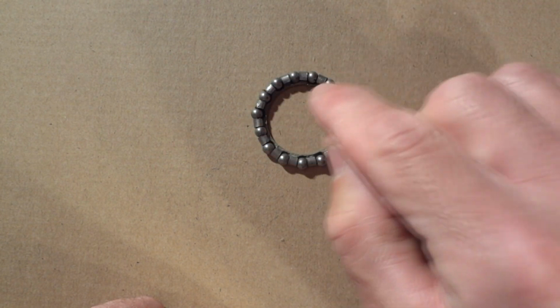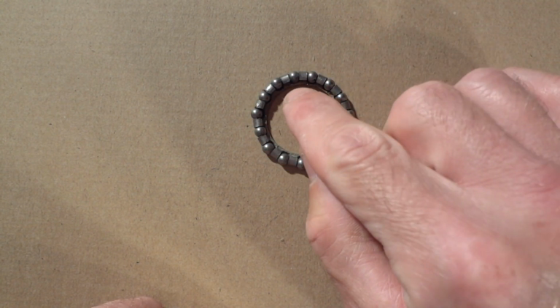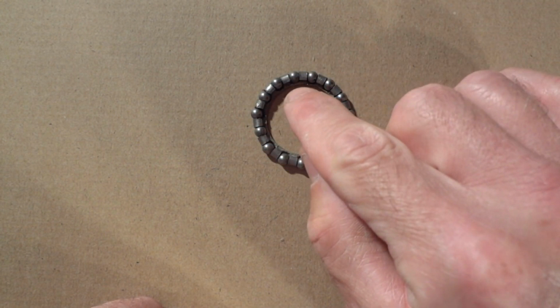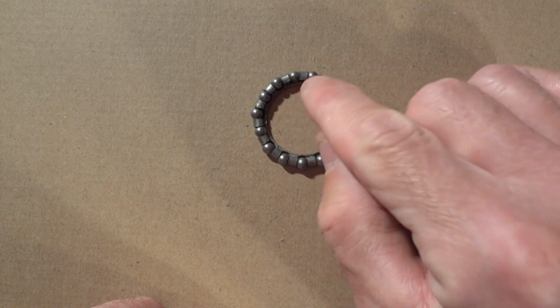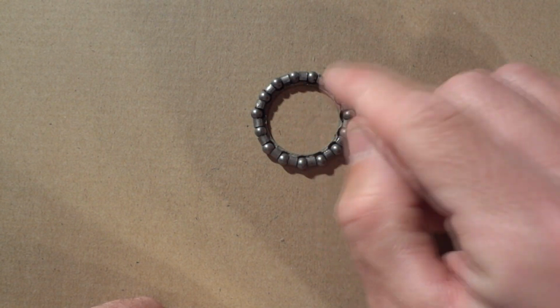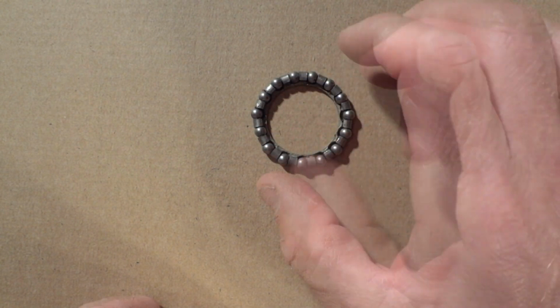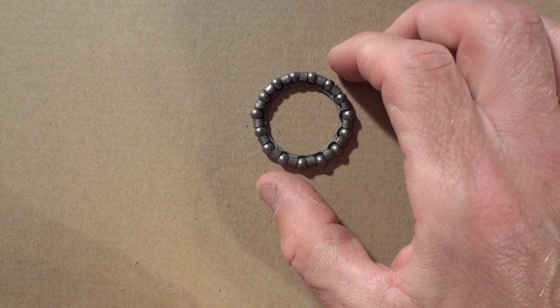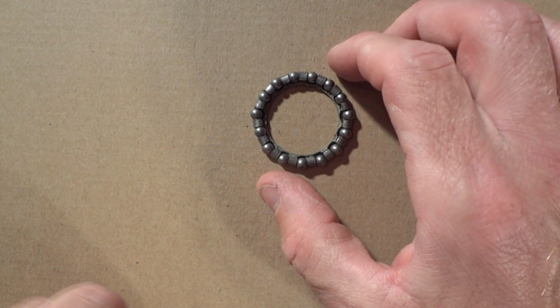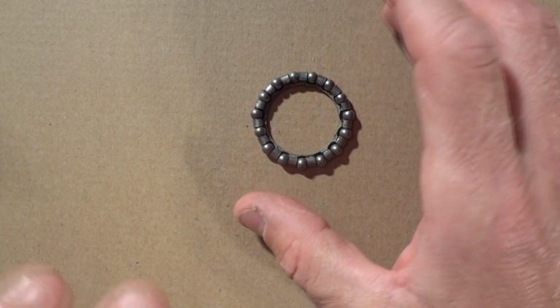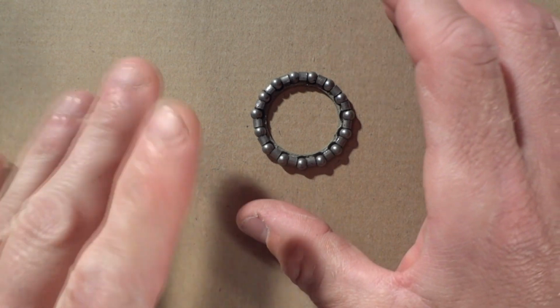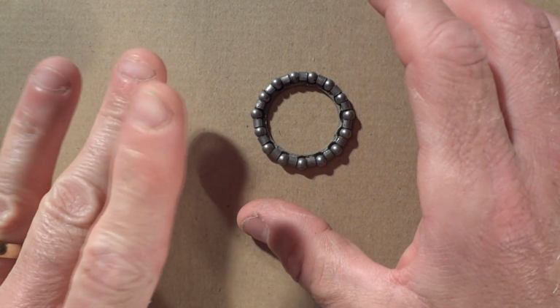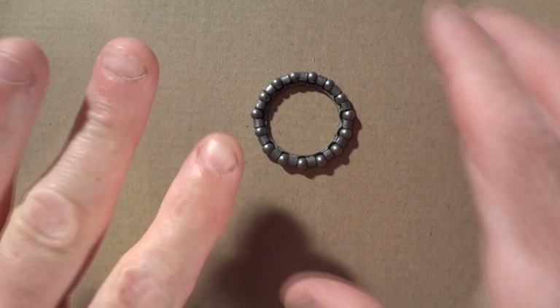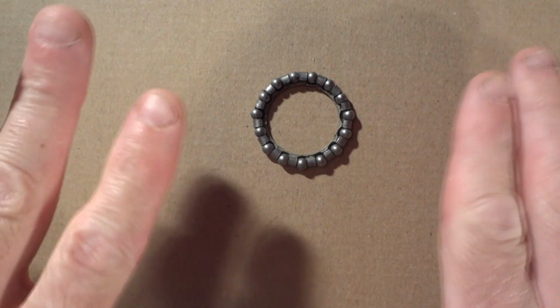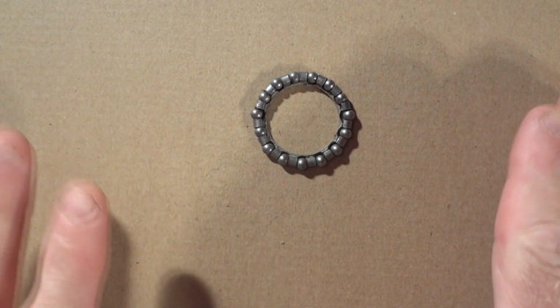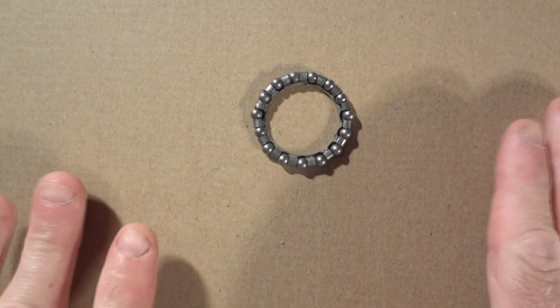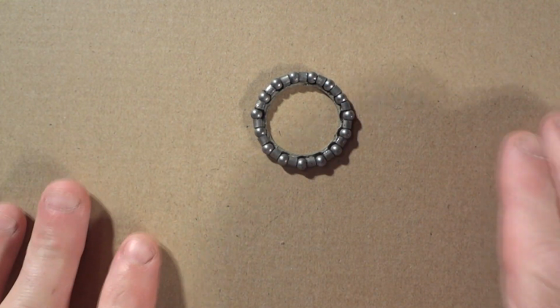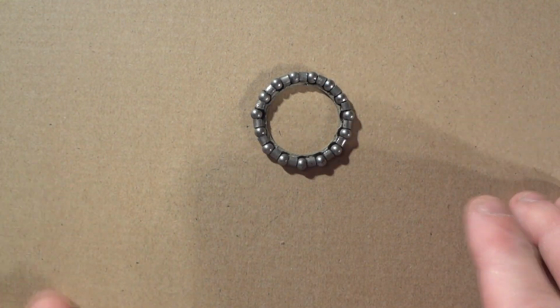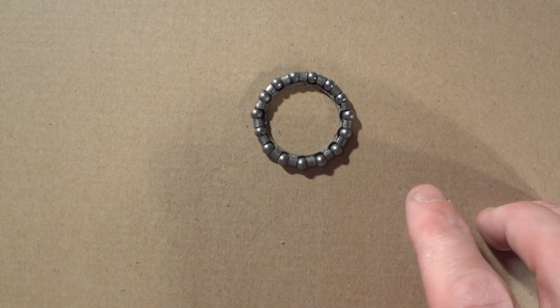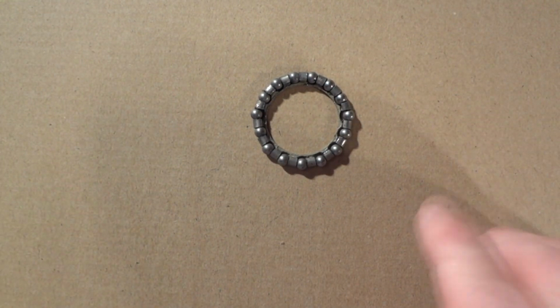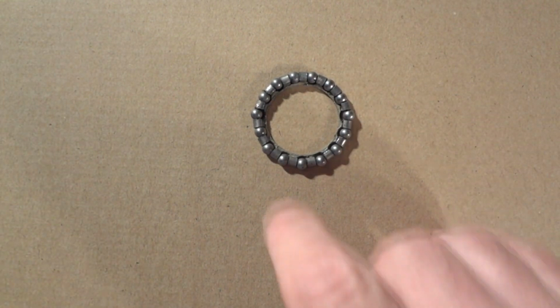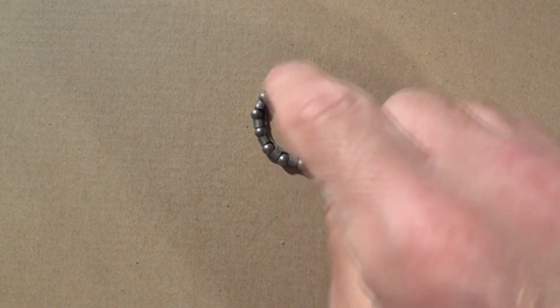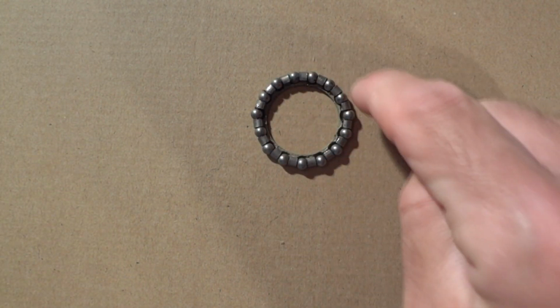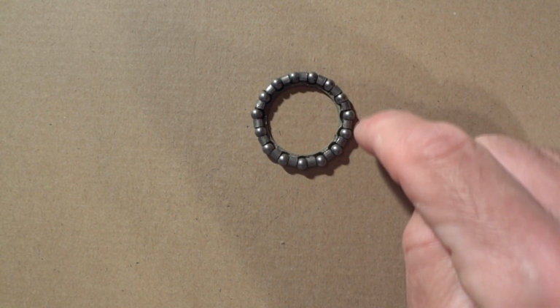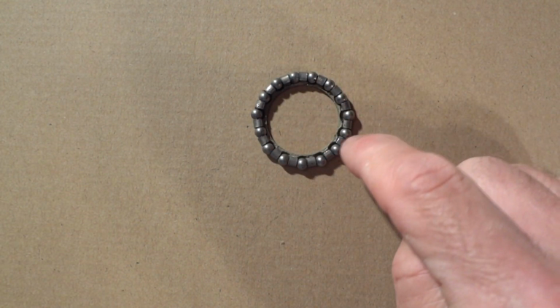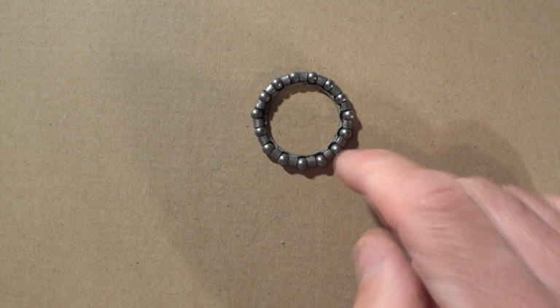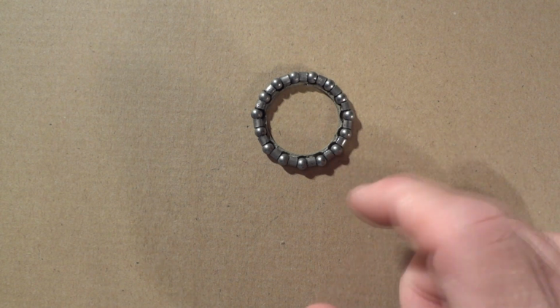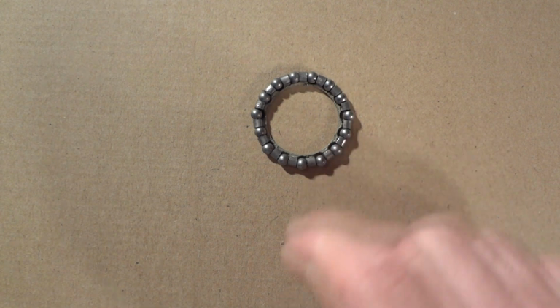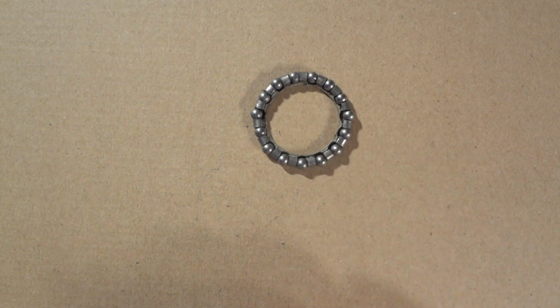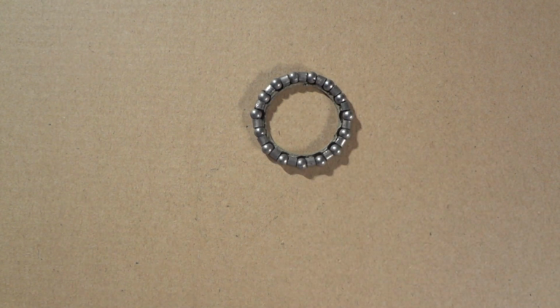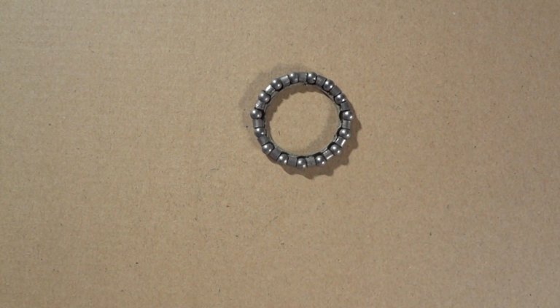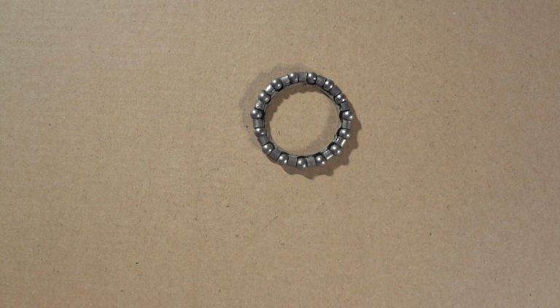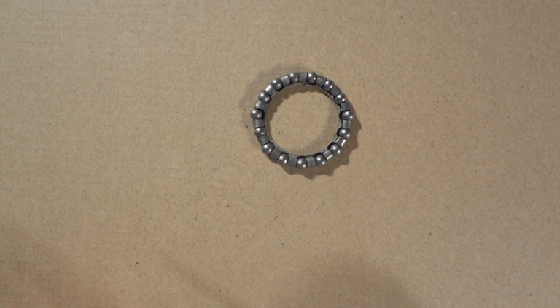Or the local bike shop might not actually sell it — it might sell the individual bearings. What you might want to do — there are some different options, but I prefer to go ahead and install the bearings in the retainer cage like this.